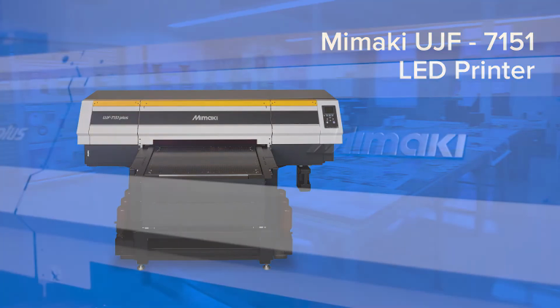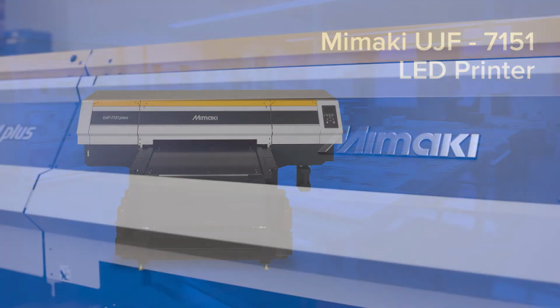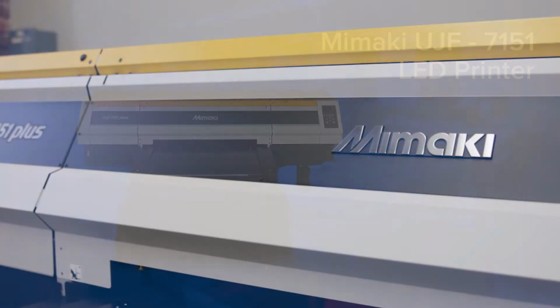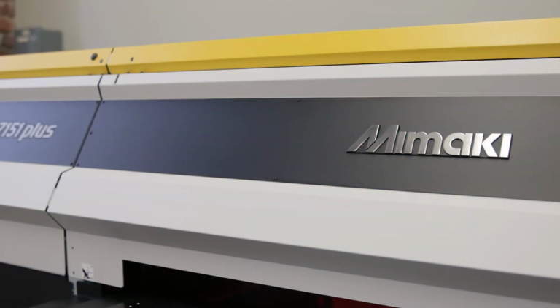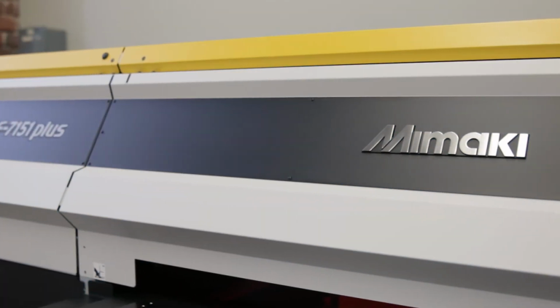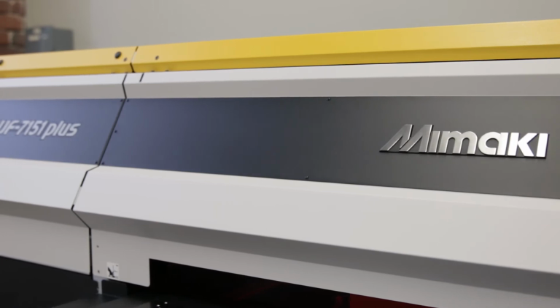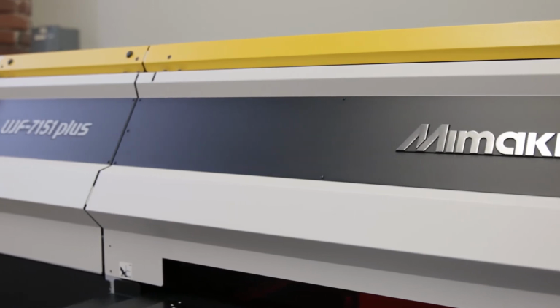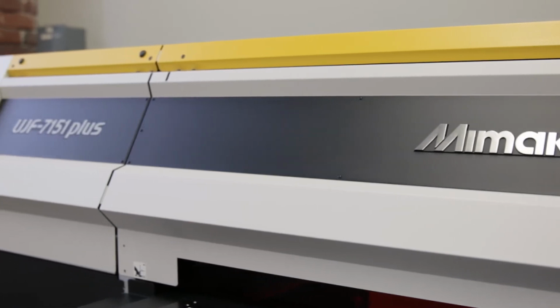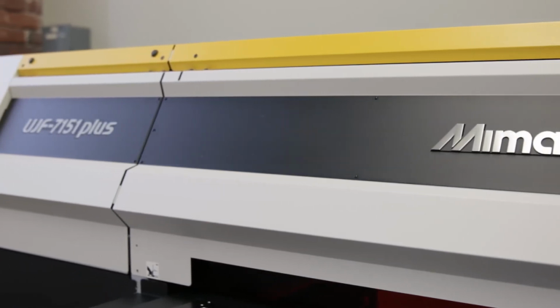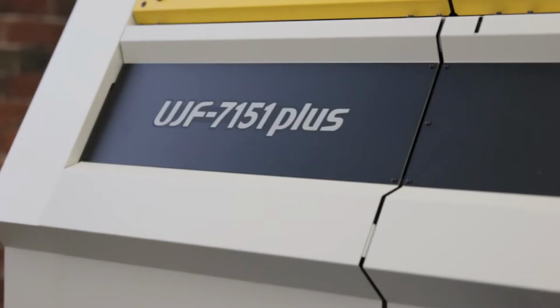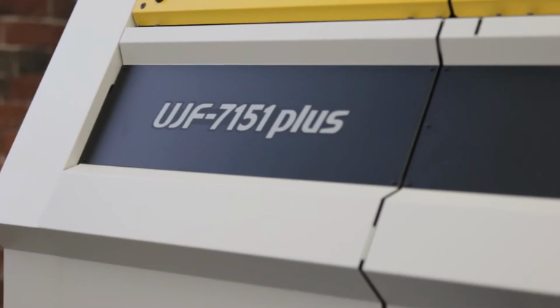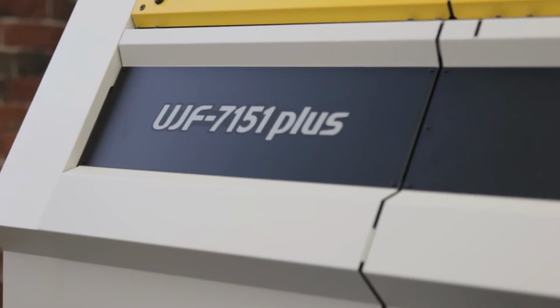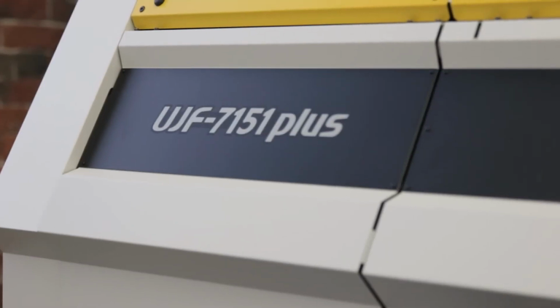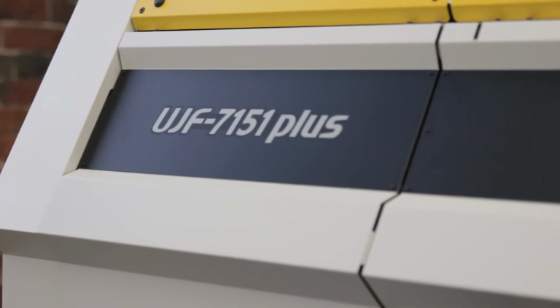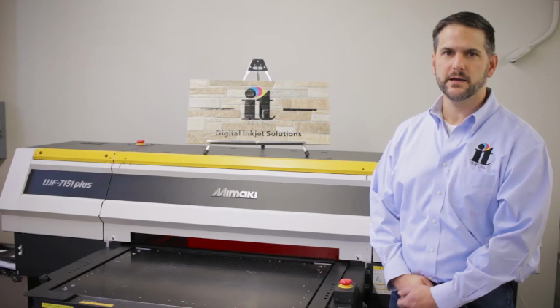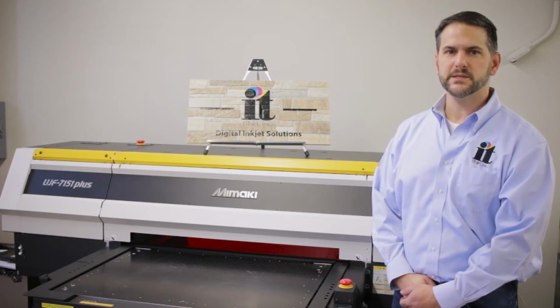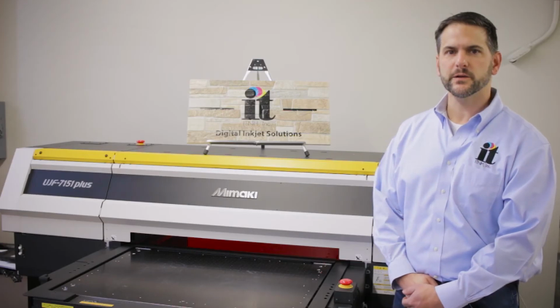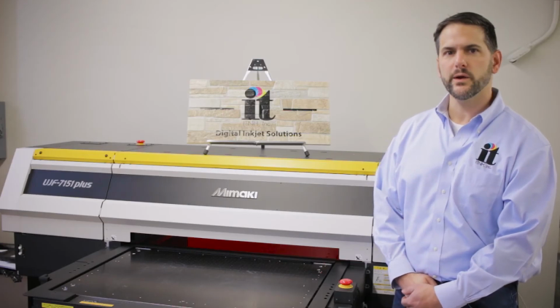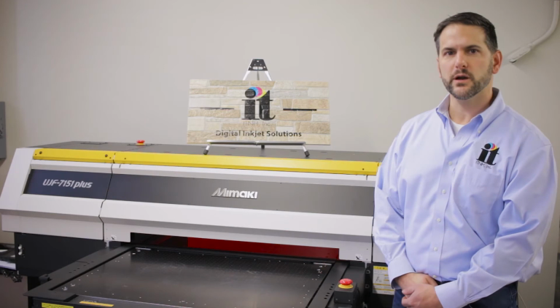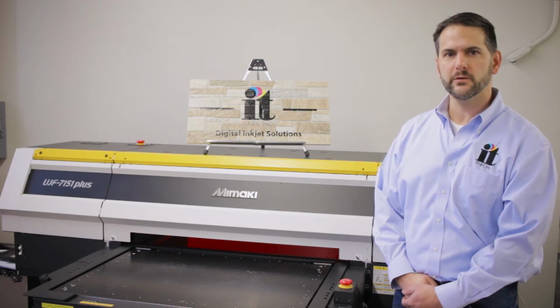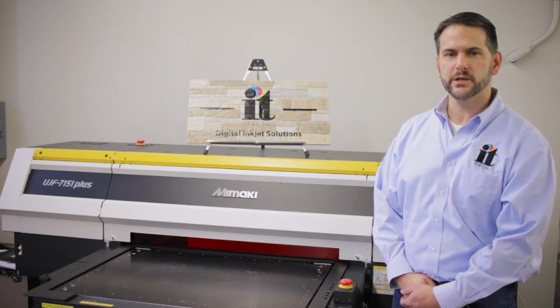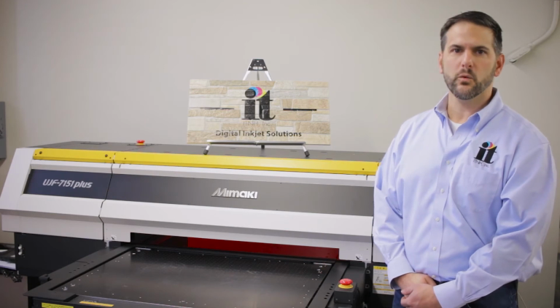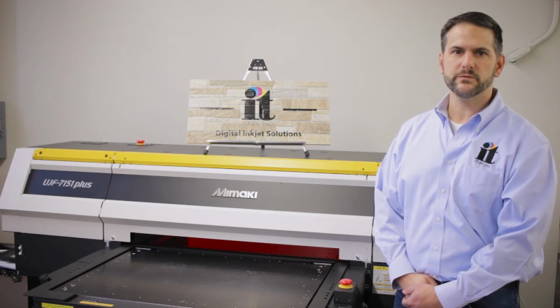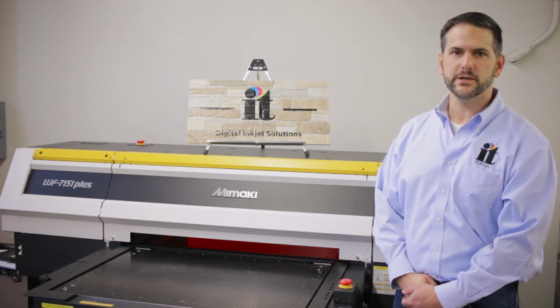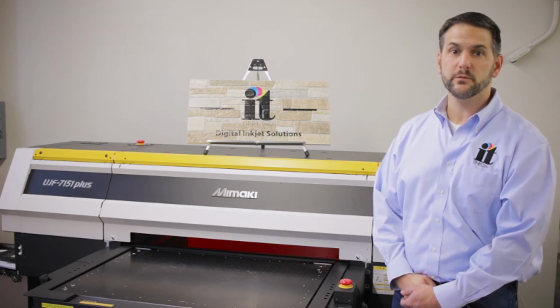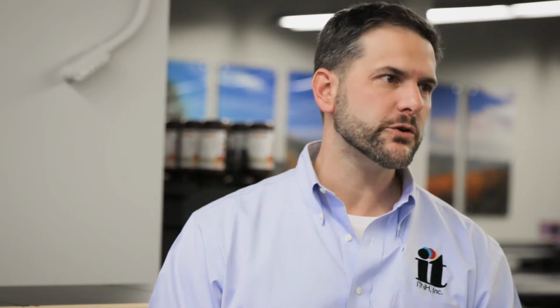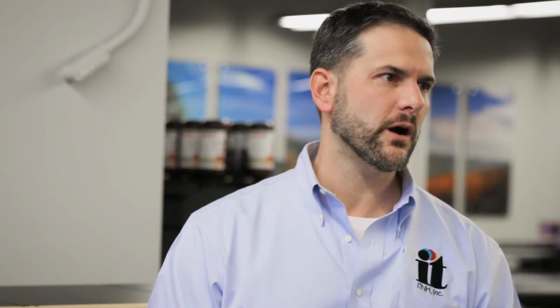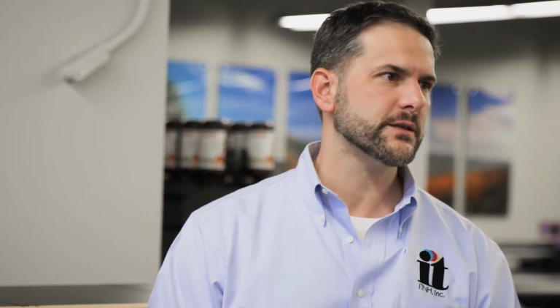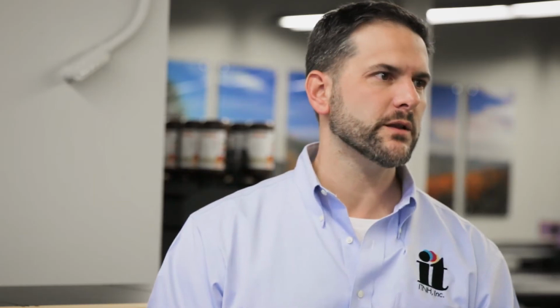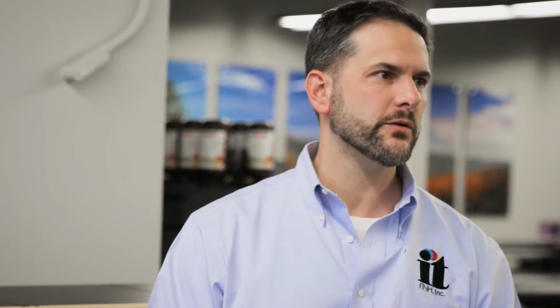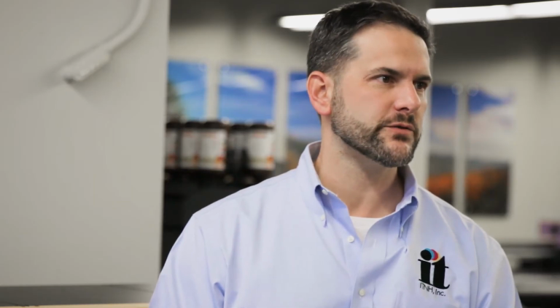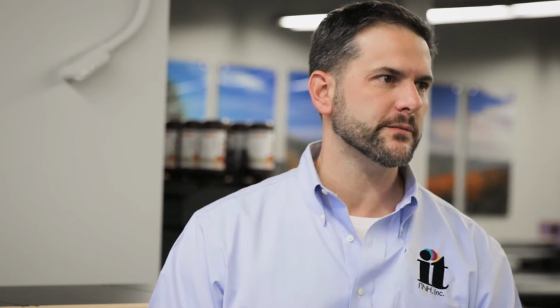The printable area for this flatbed printer is 28 by 20 inches and can print on items up to 6 inches thick. That's perfect for OEM product decoration, awards and recognition, promotional products, as well as other industrial items.